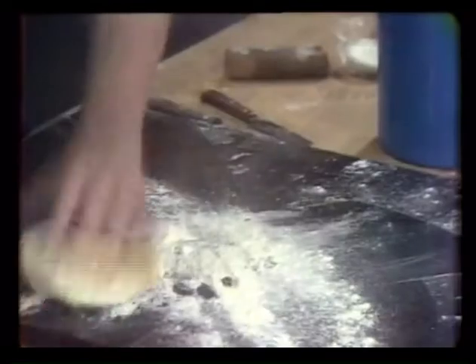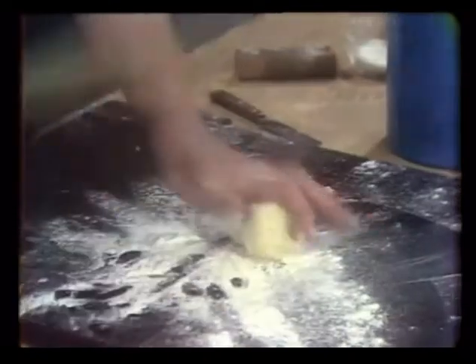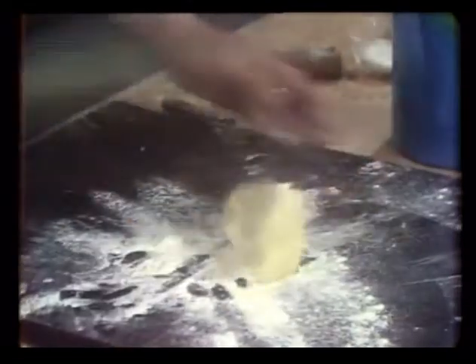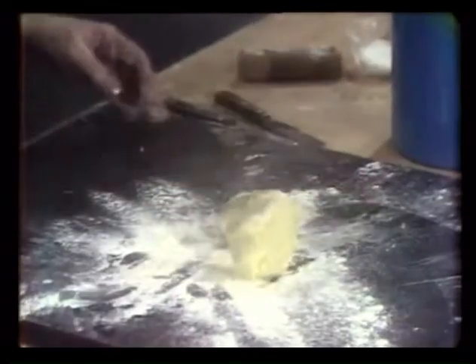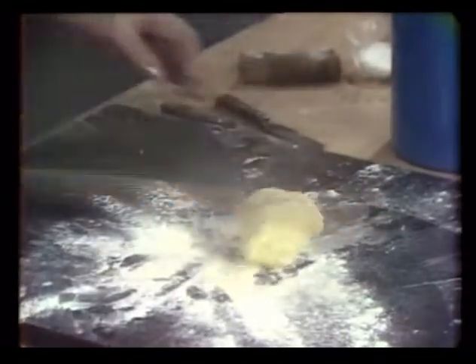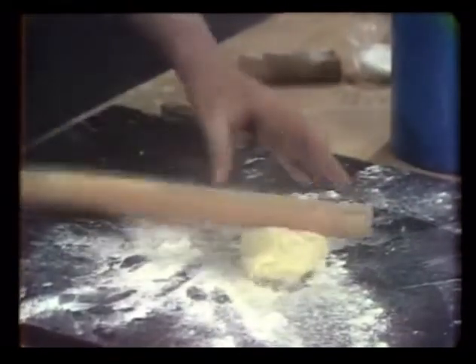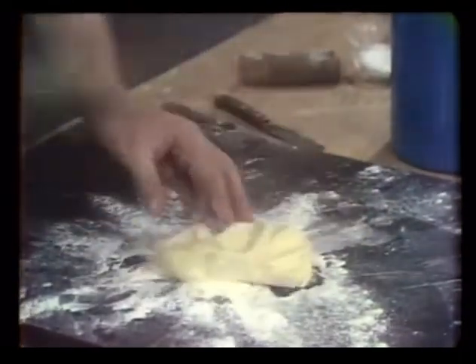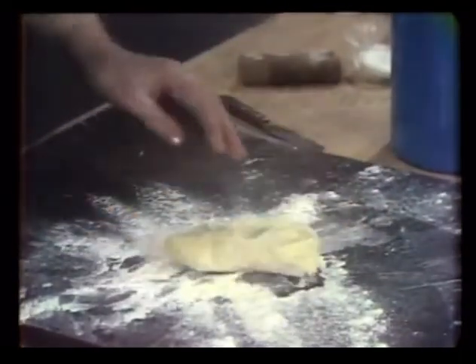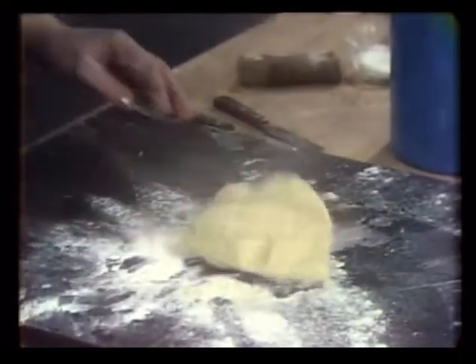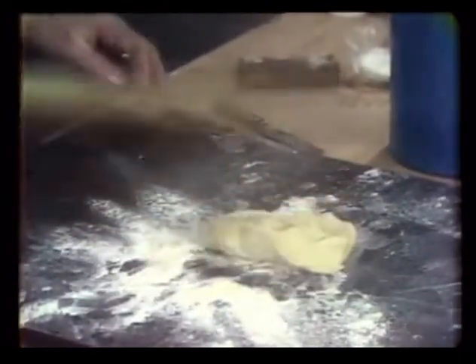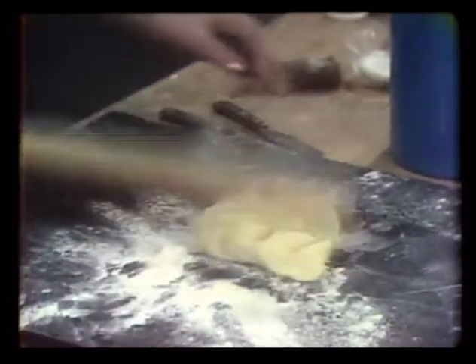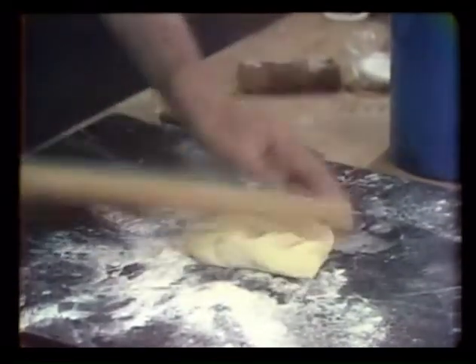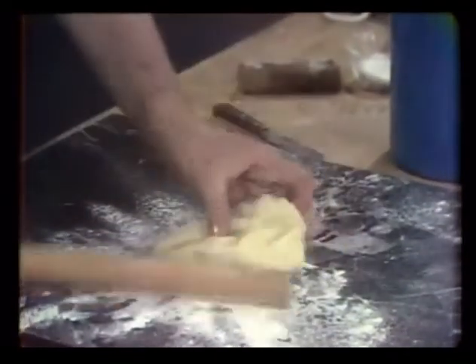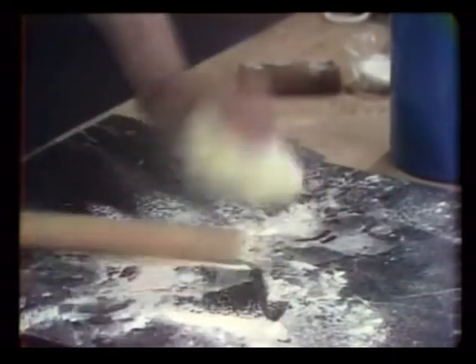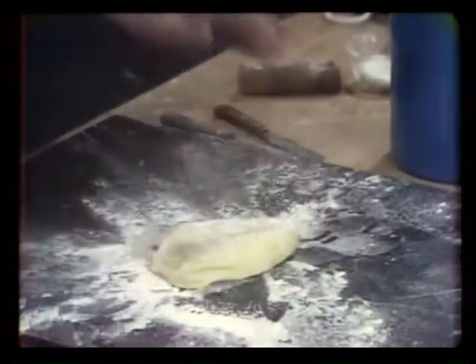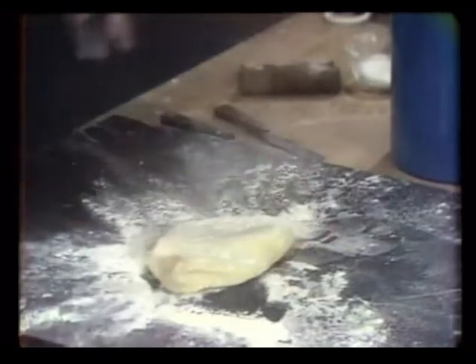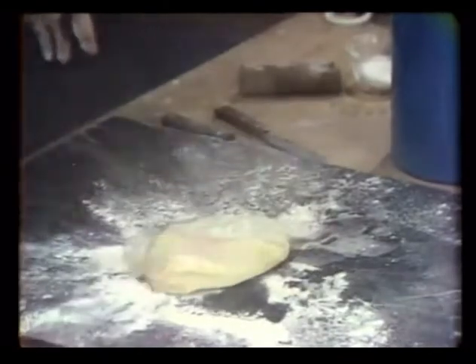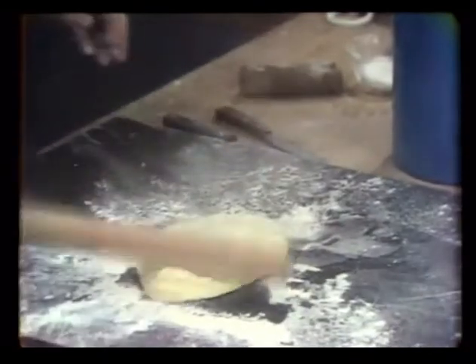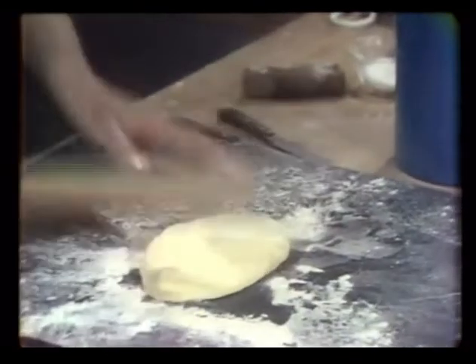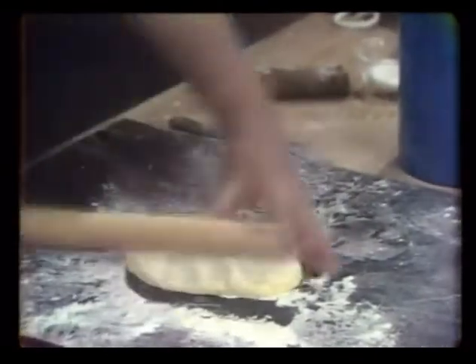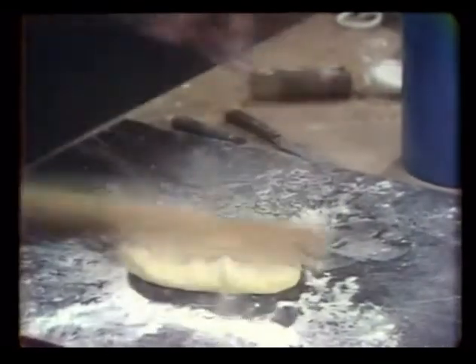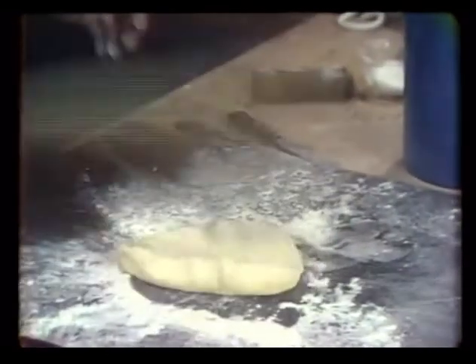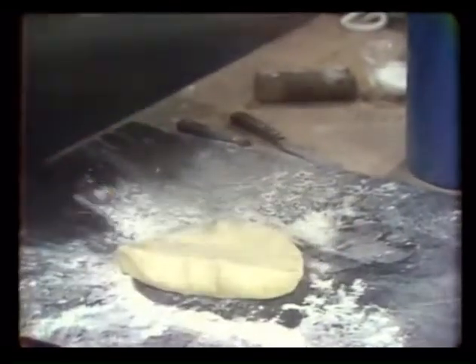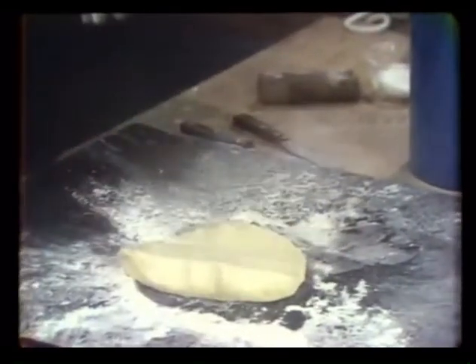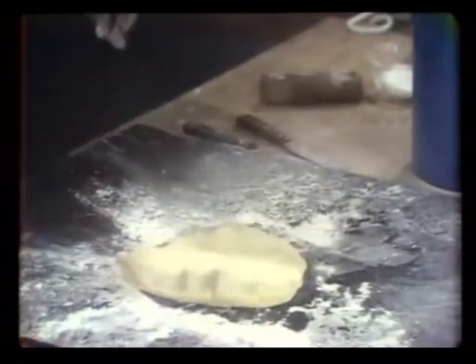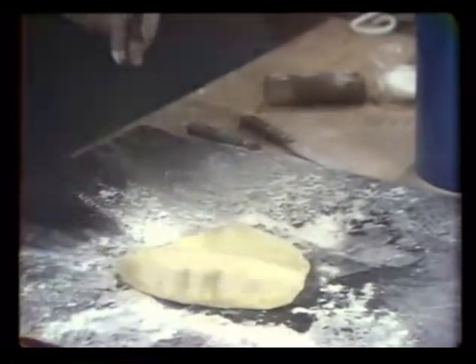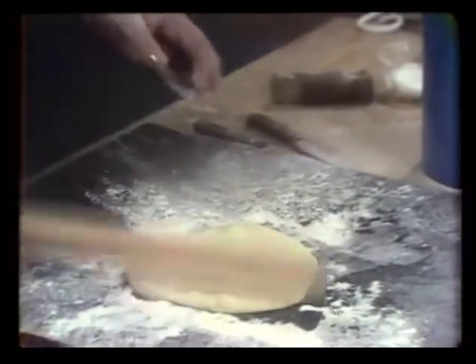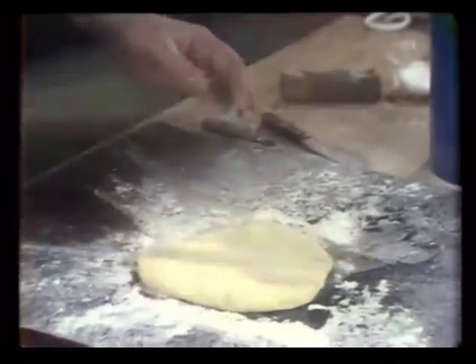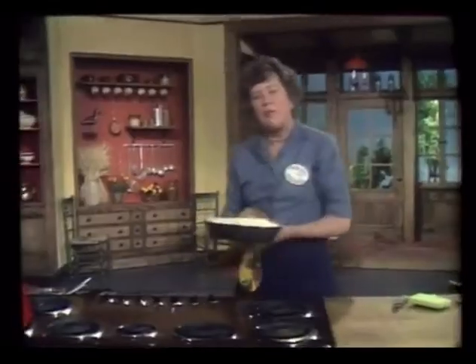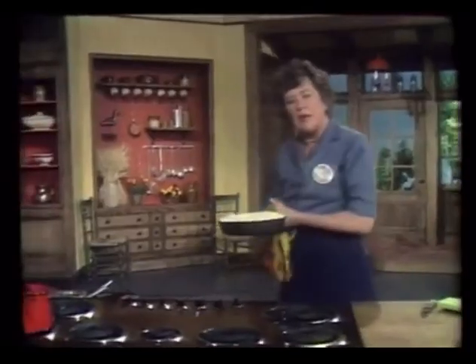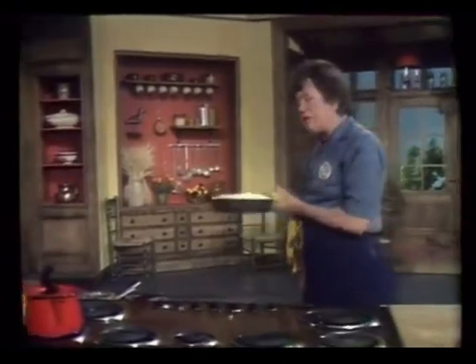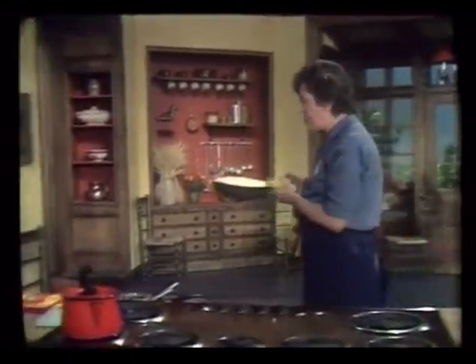And you want to beat it. This is not an actual rolling pin — it's one that my husband made for me out of an old garage broom handle. And begin to get rather thick.